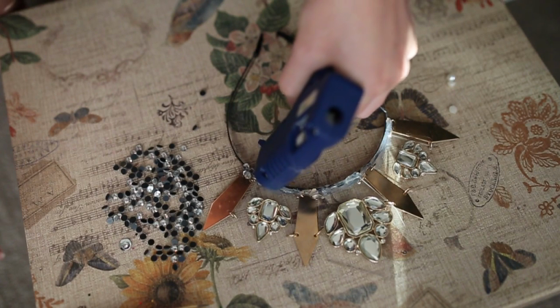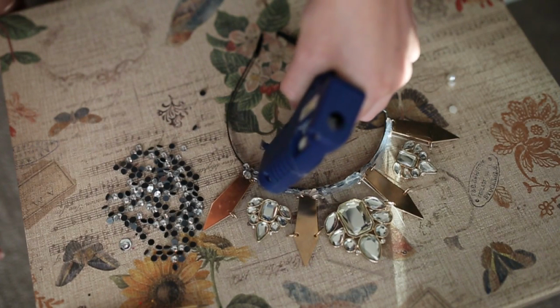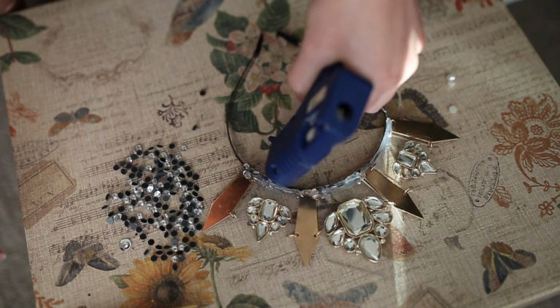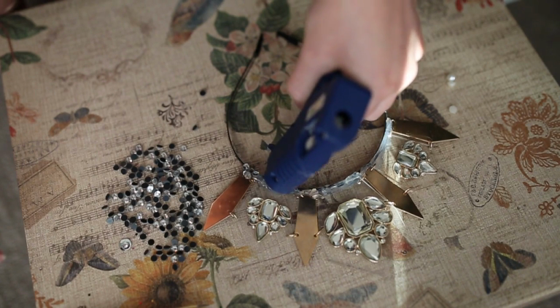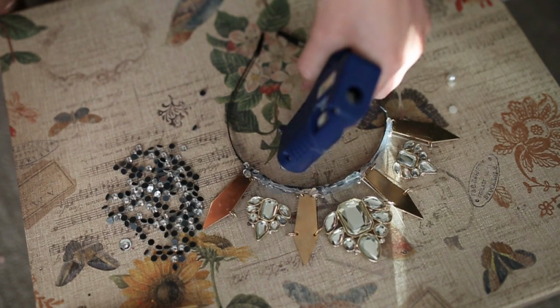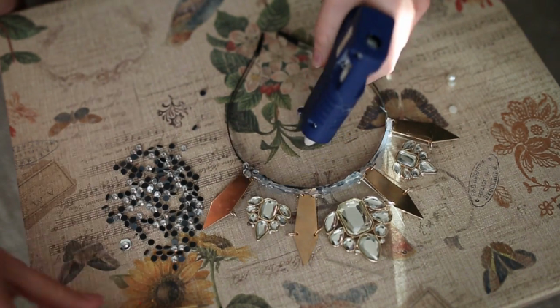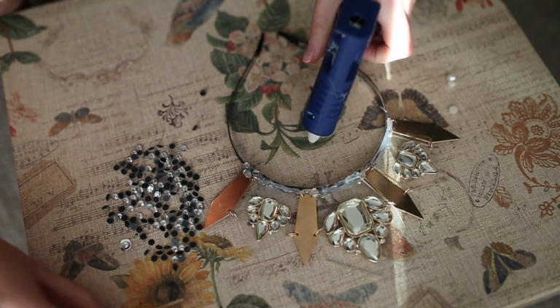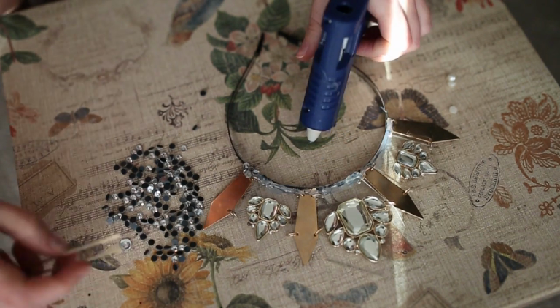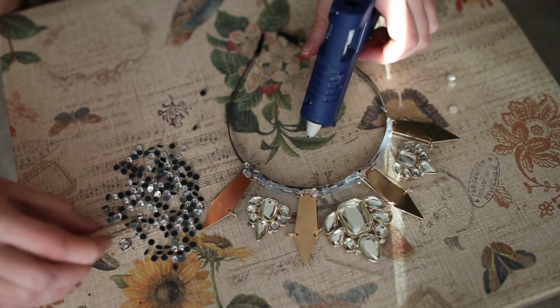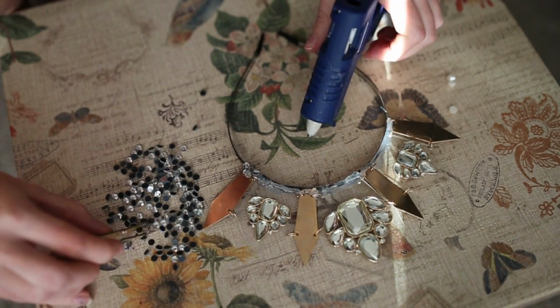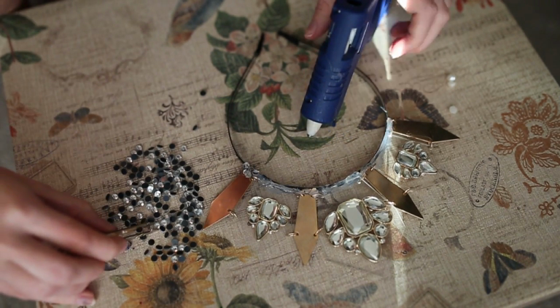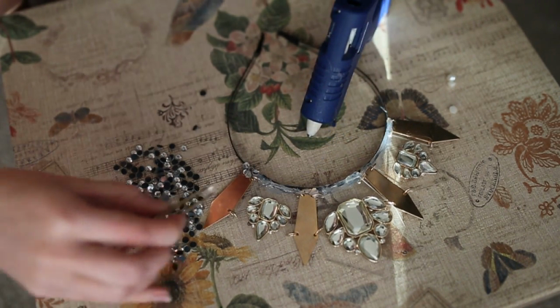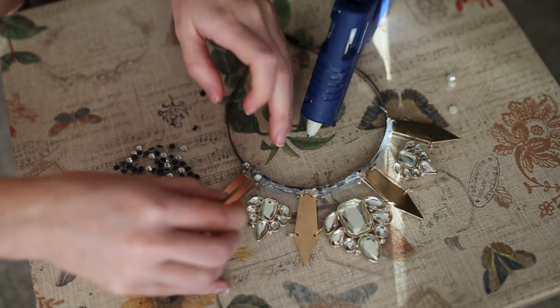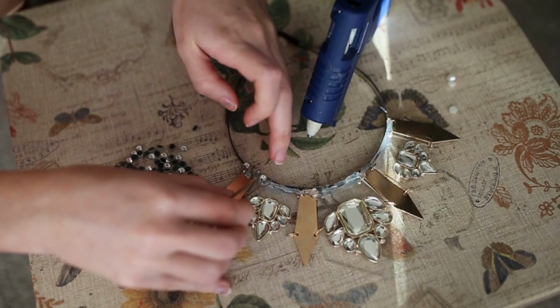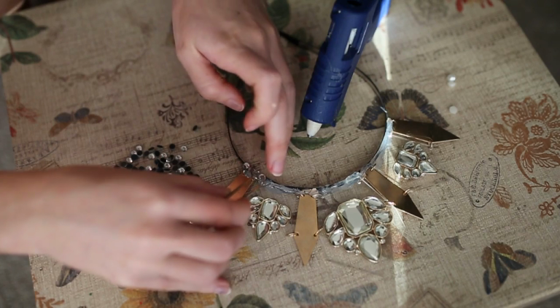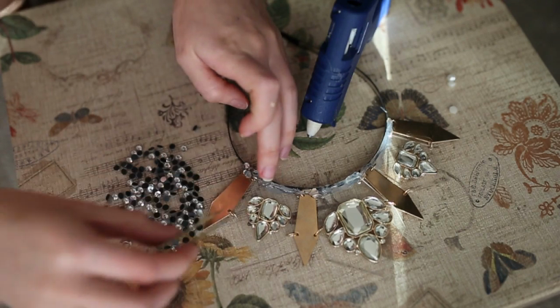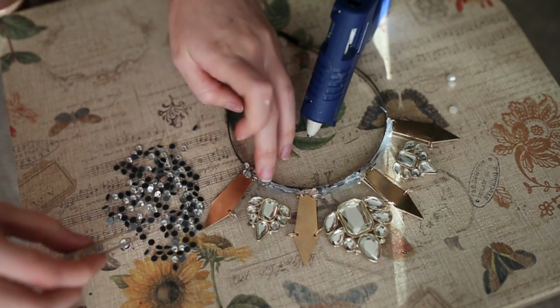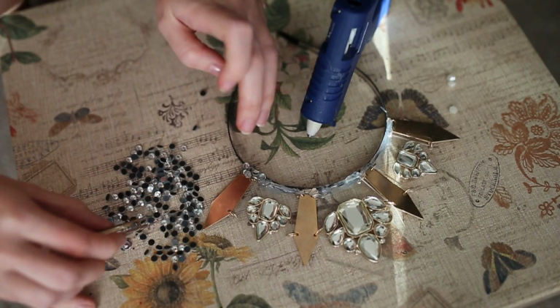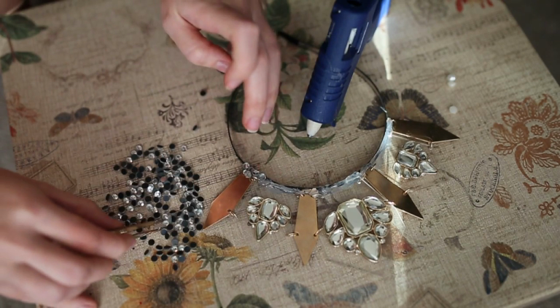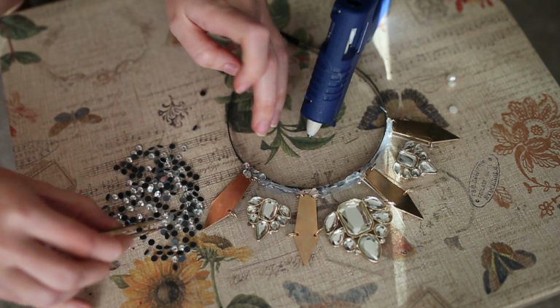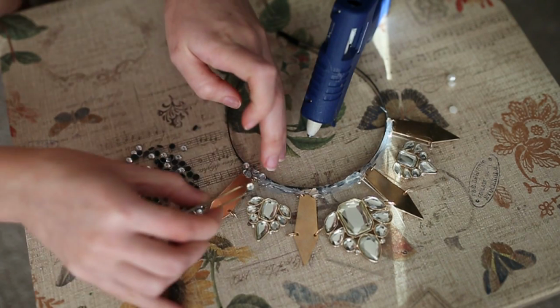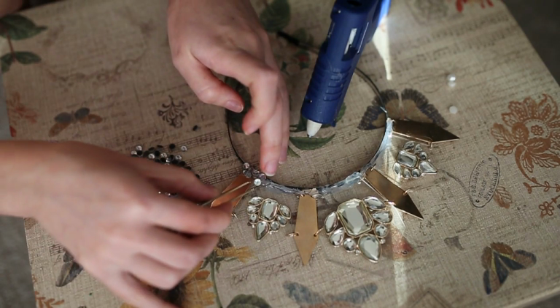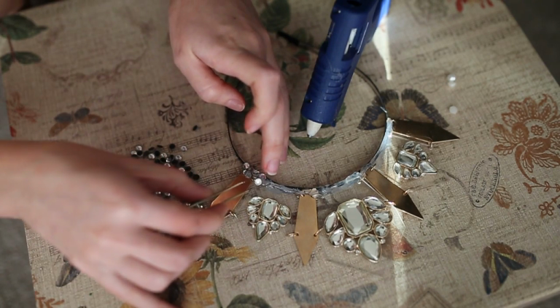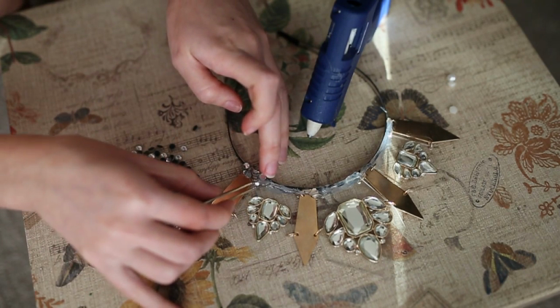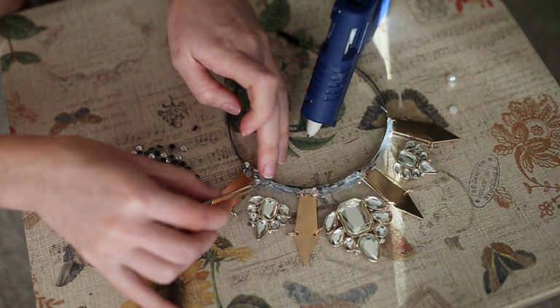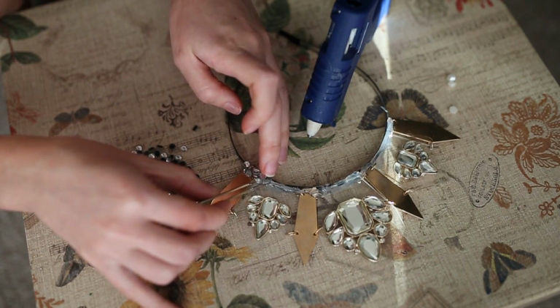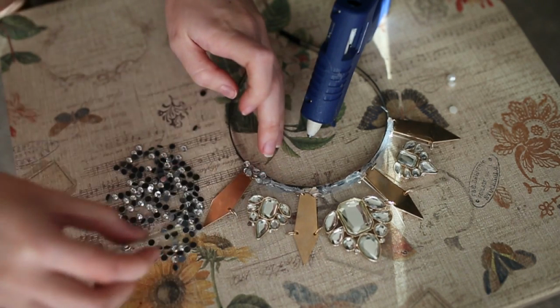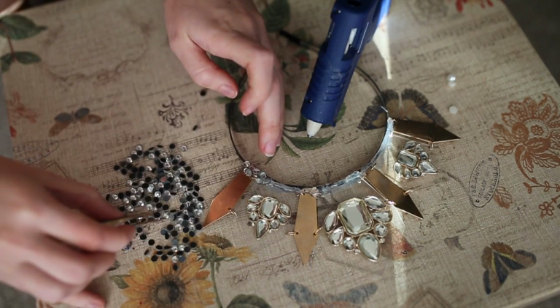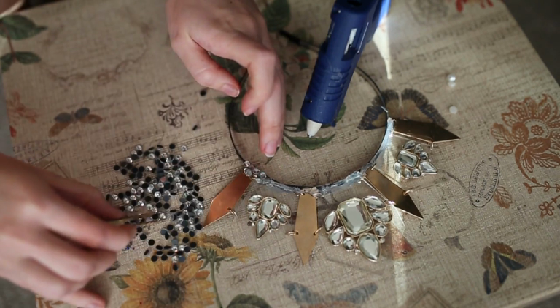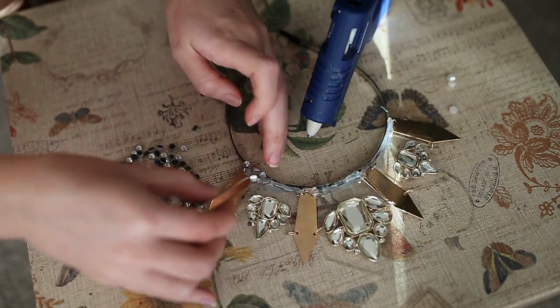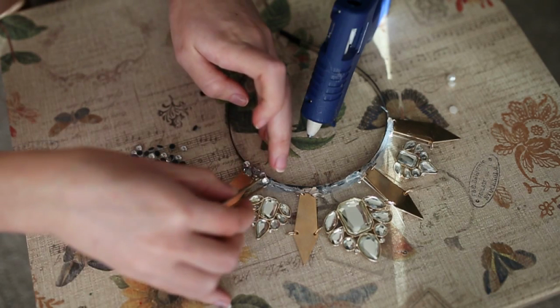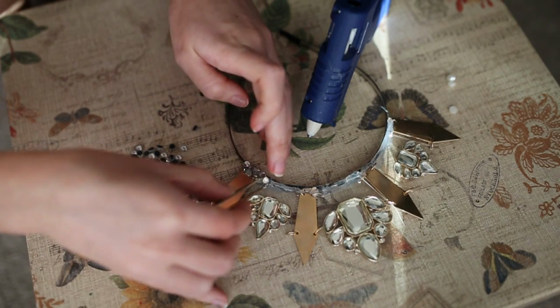Quick tip: use tweezers when applying these crystals. Don't even try to use your fingers because you will probably burn yourself on very hot glue. So yeah, tweezers will just save you so much time.